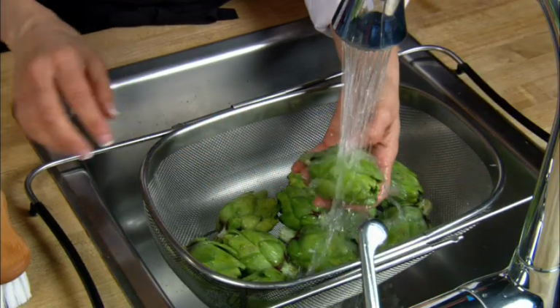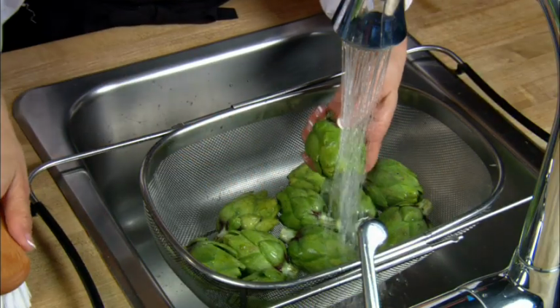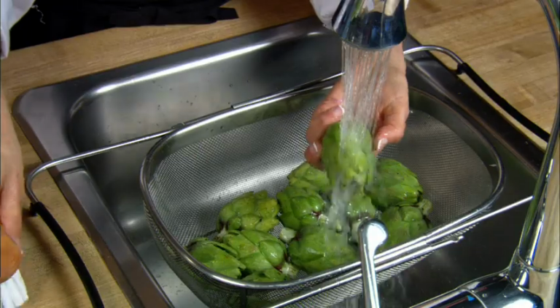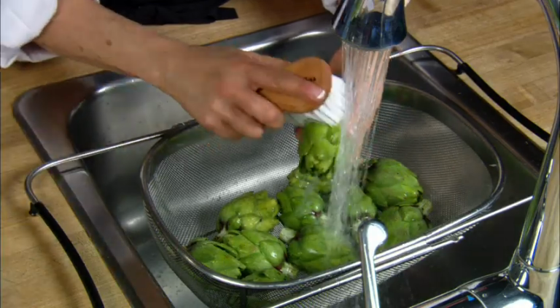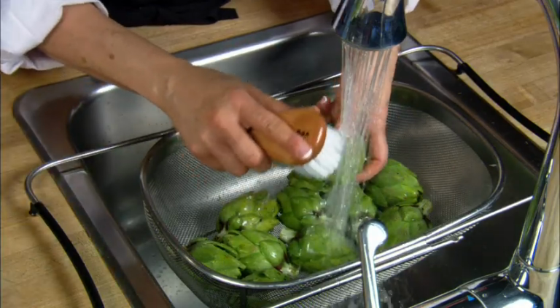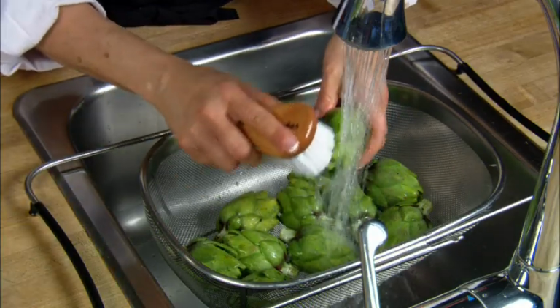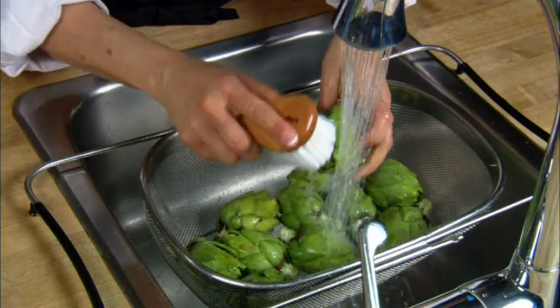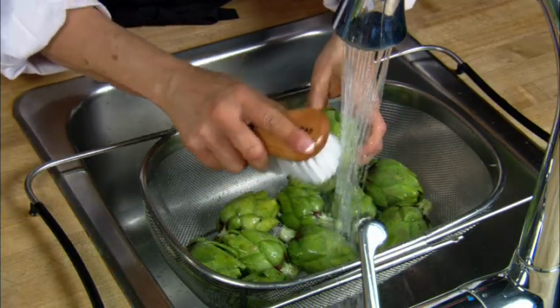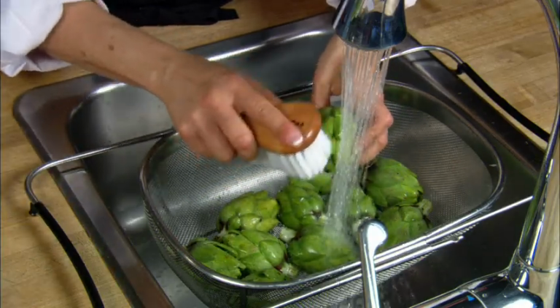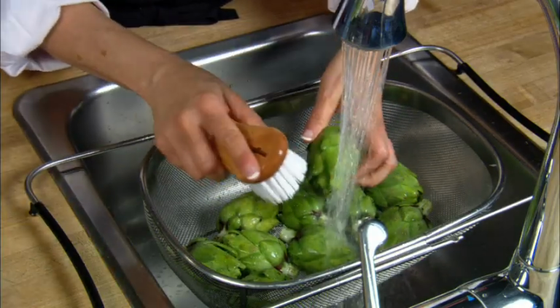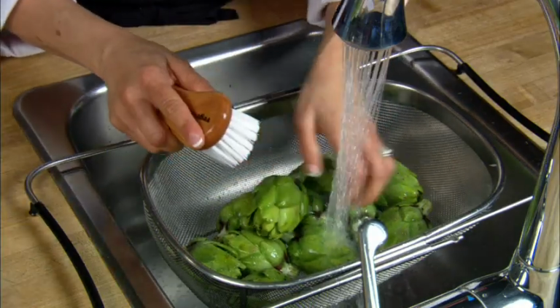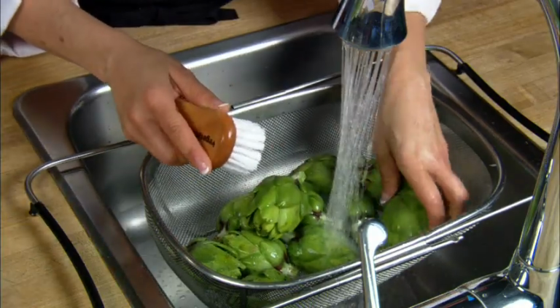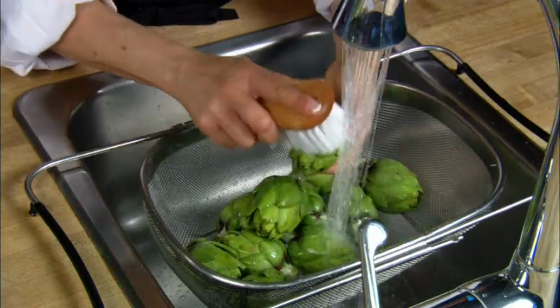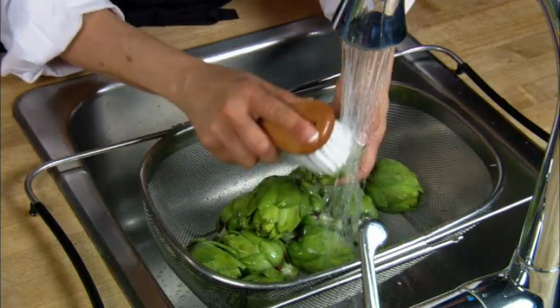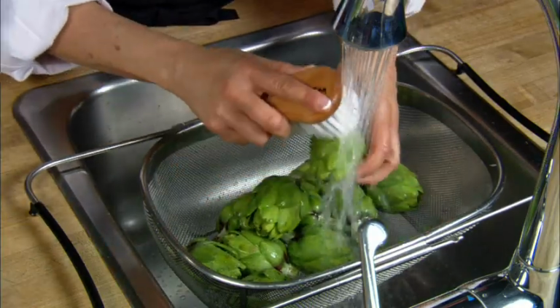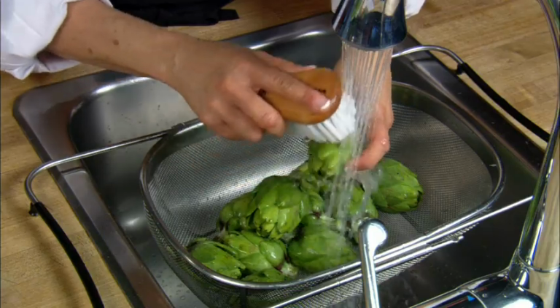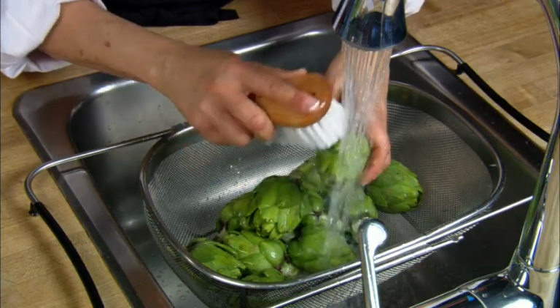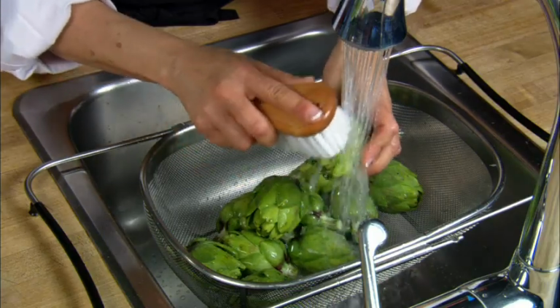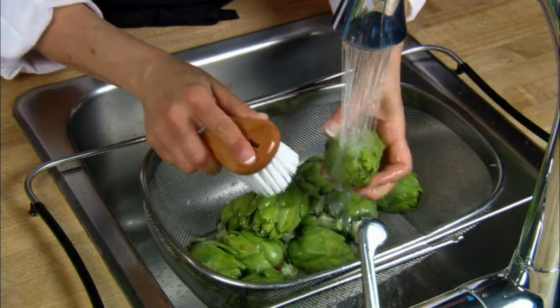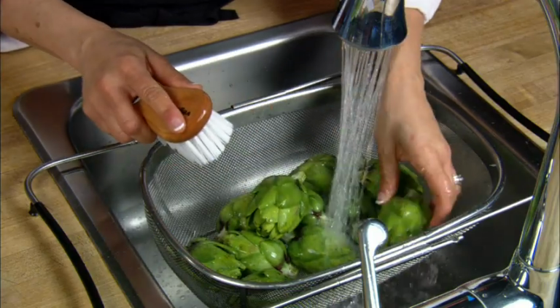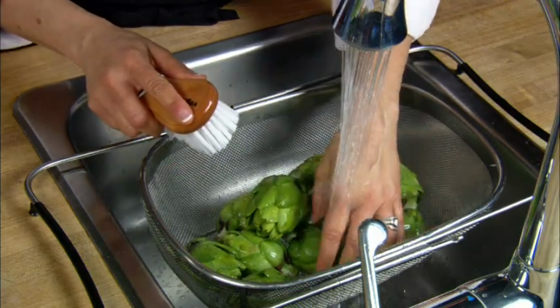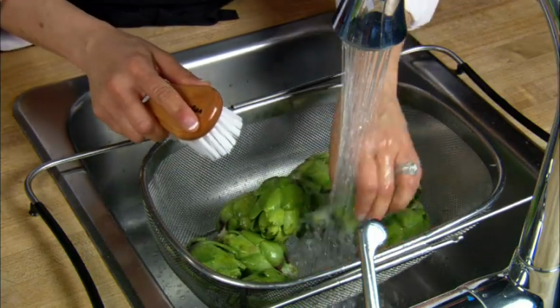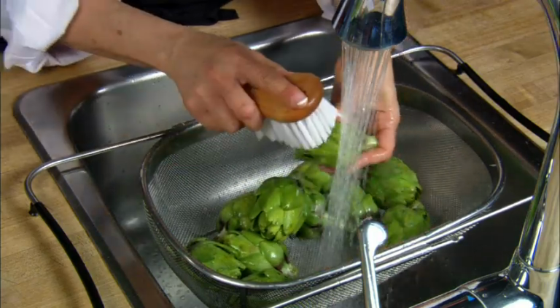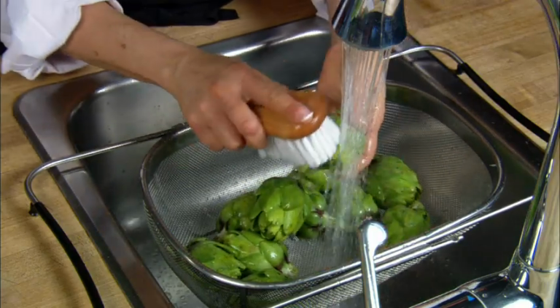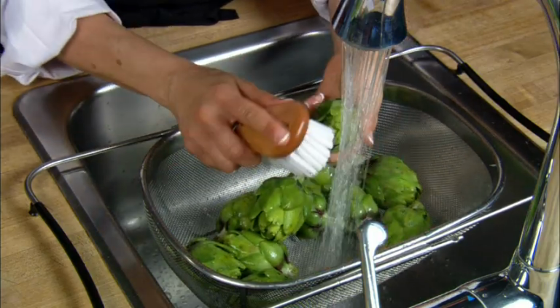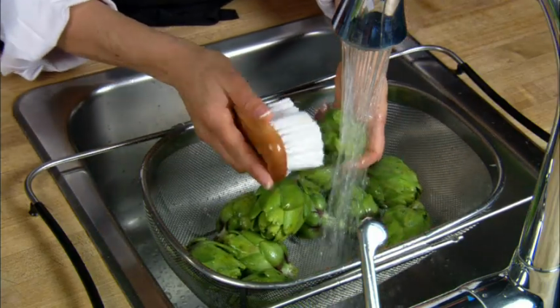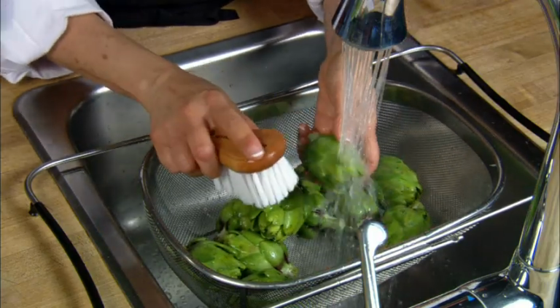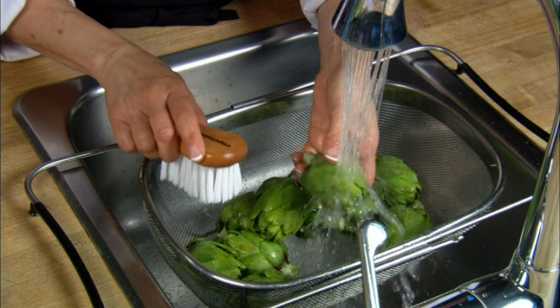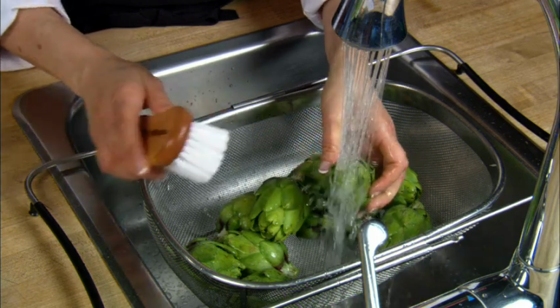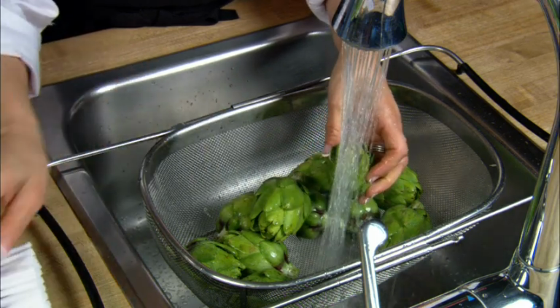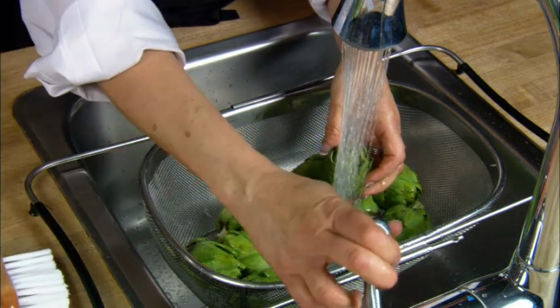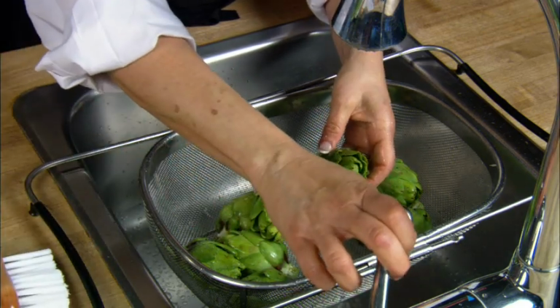Start by rinsing and brushing off the baby artichokes under cold water. Brushing the baby artichokes down will remove that natural light film an artichoke produces while growing, and it can give the artichoke a bitter taste if it's not removed.